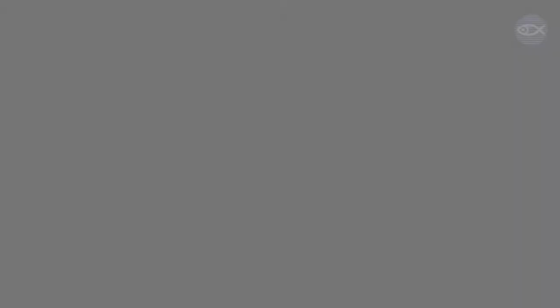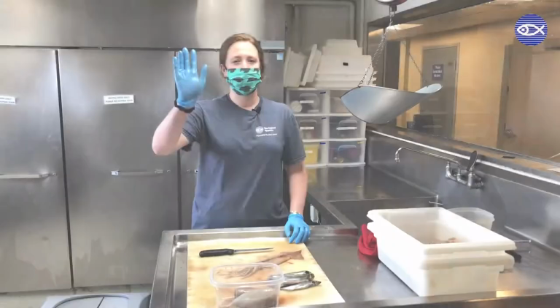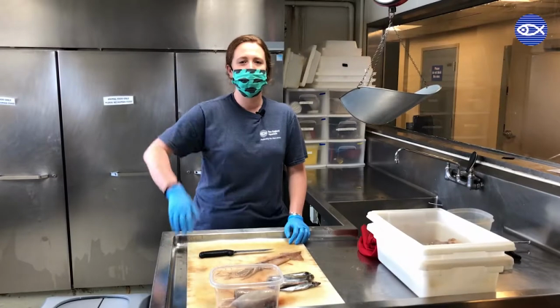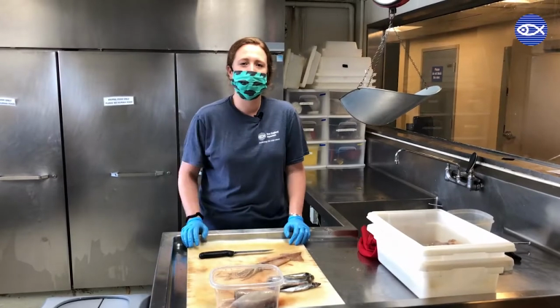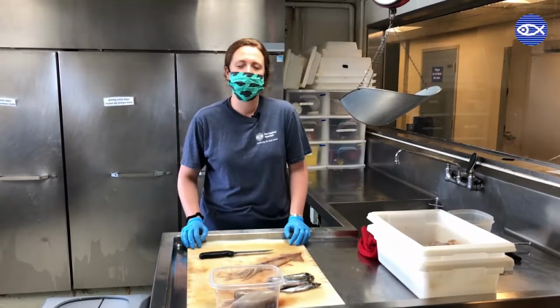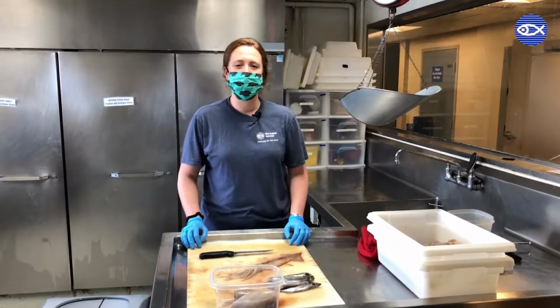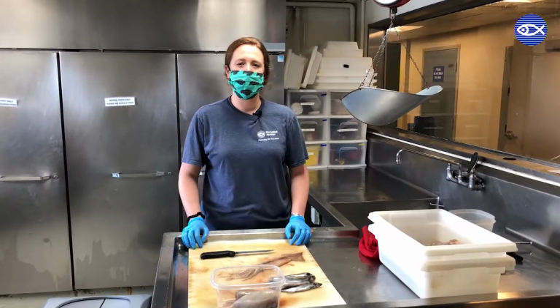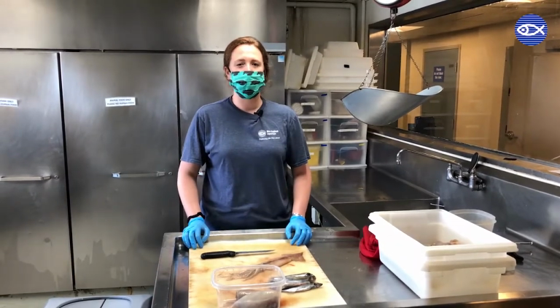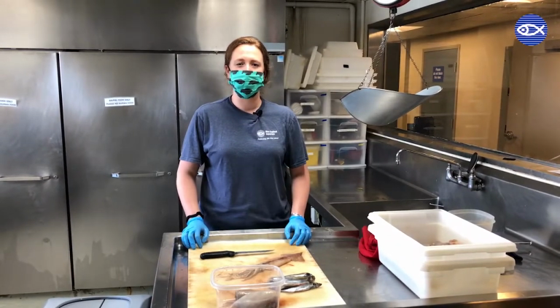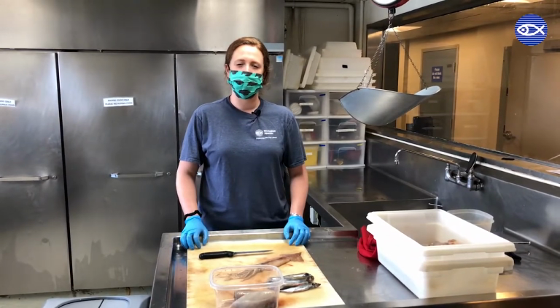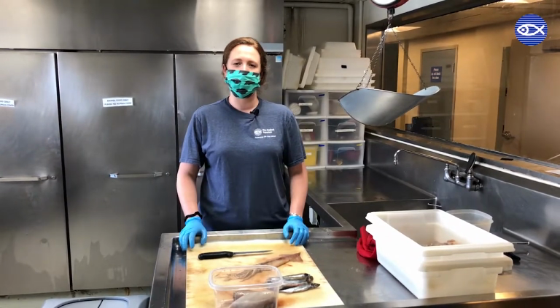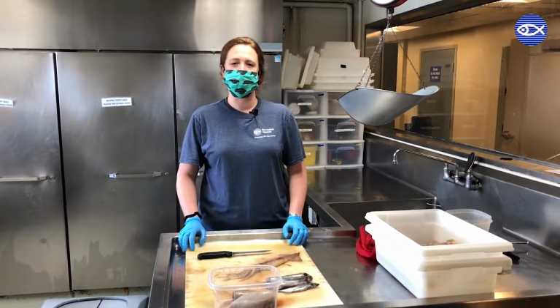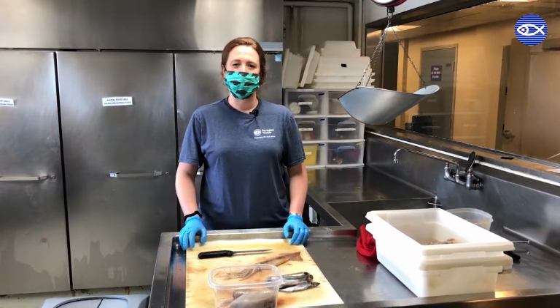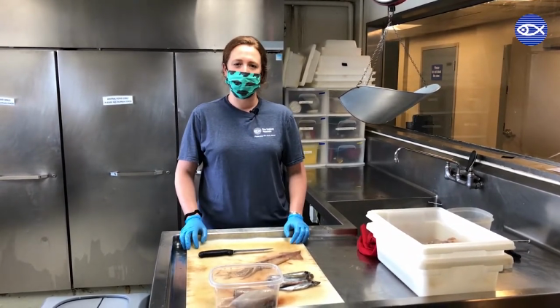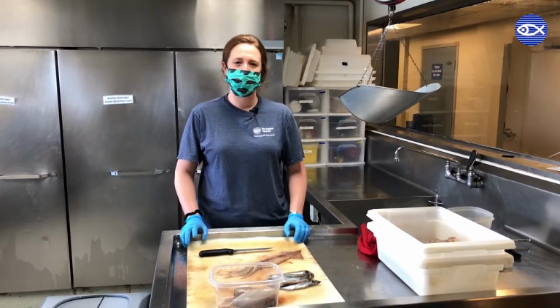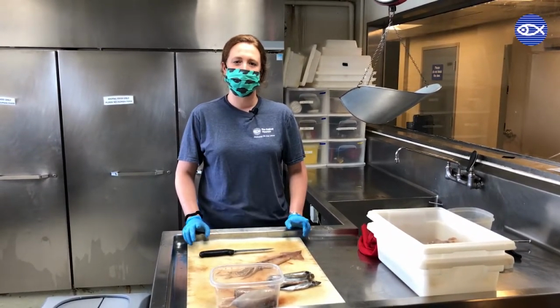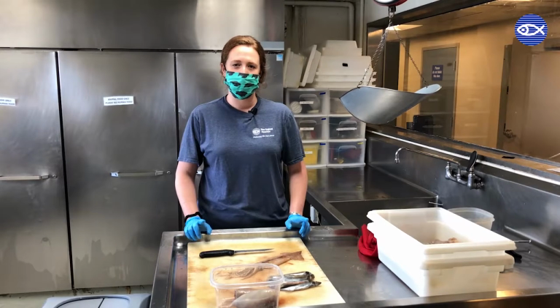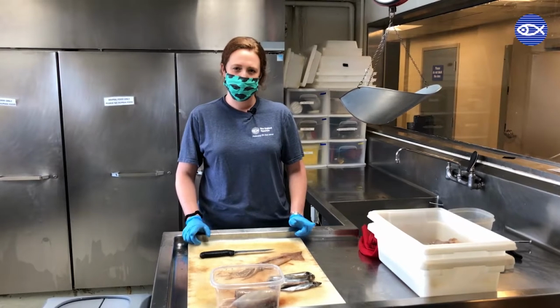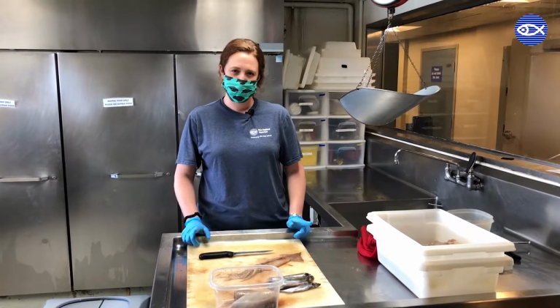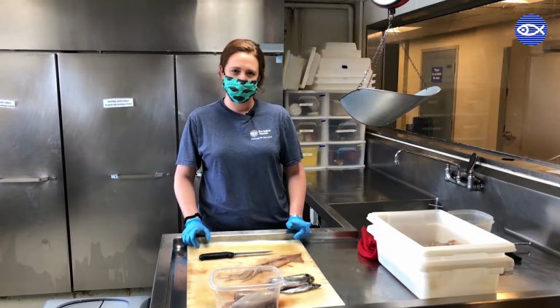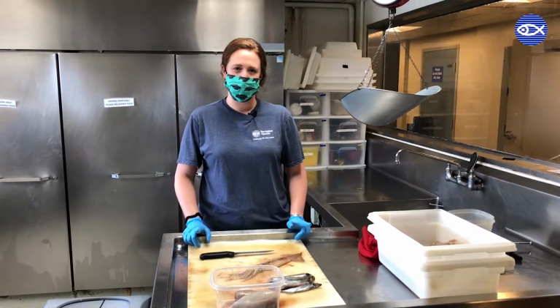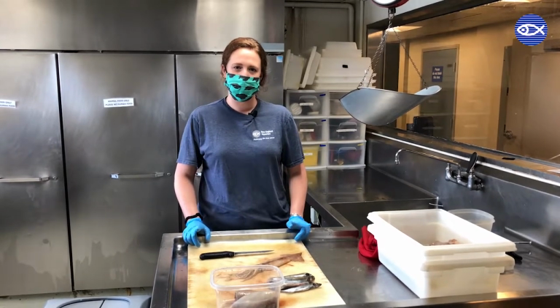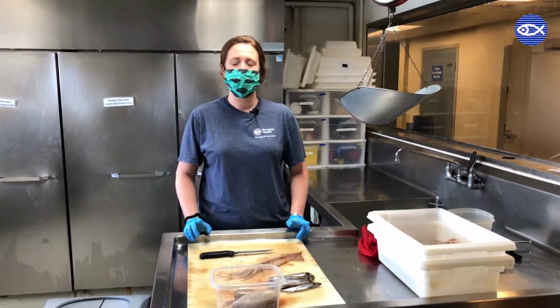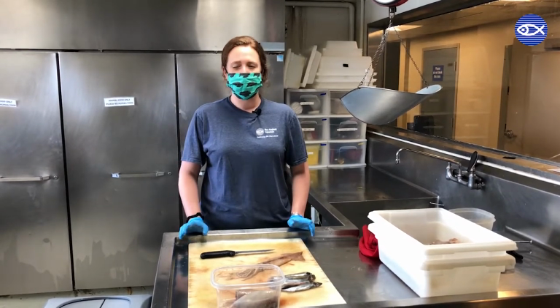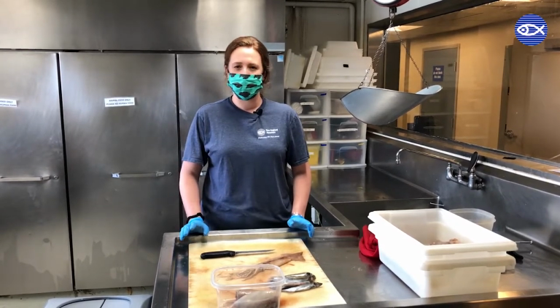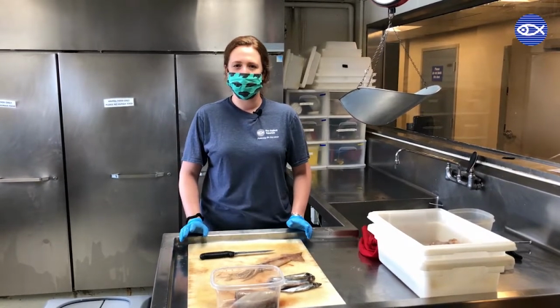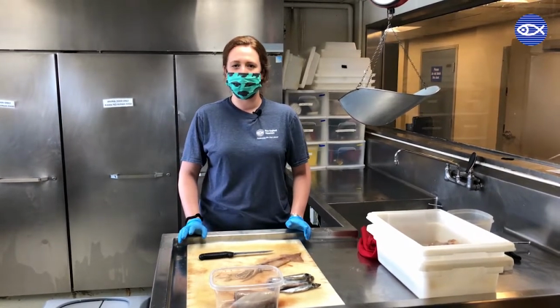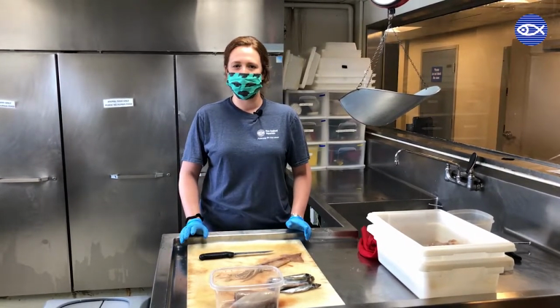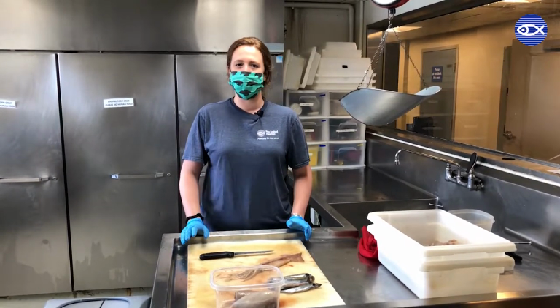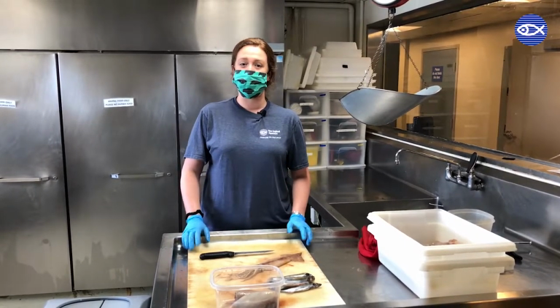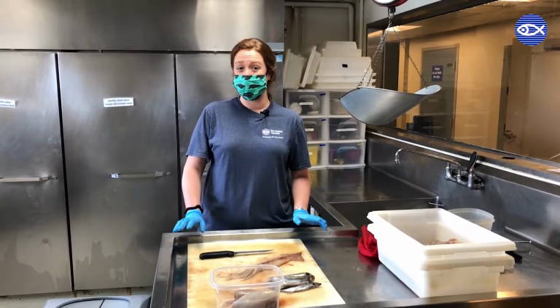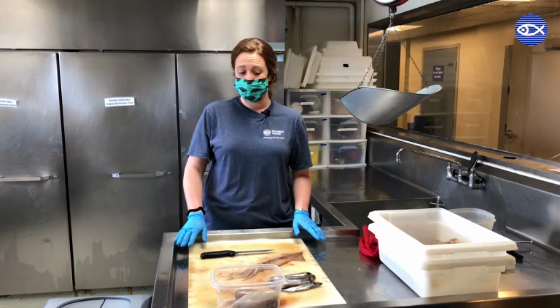Hey everyone, my name is Lindsay. I'm a giant ocean tank aquarist here at the New England Aquarium, and today I'm going to walk you through the steps of making a giant ocean tank delicacy known as the squid taco.